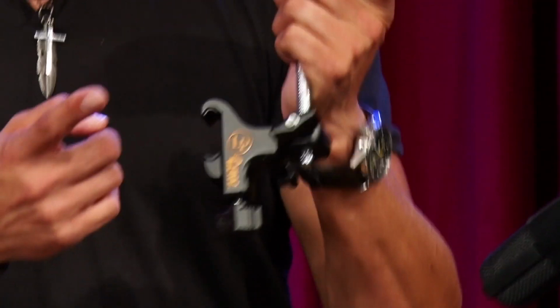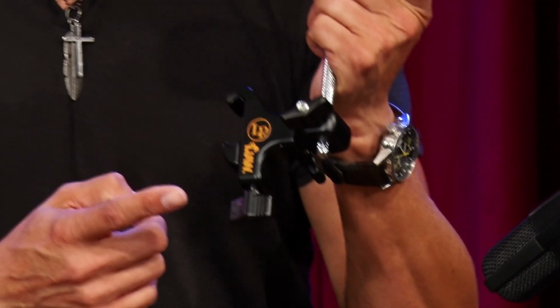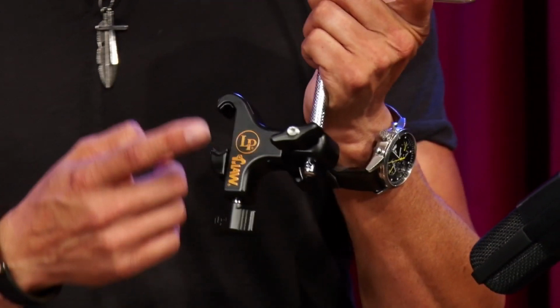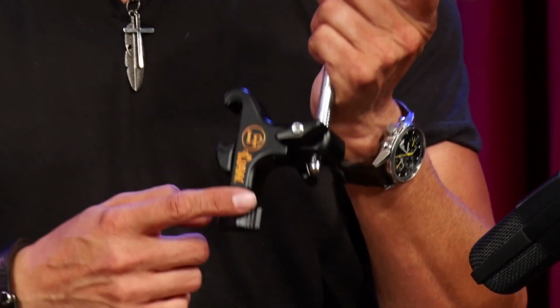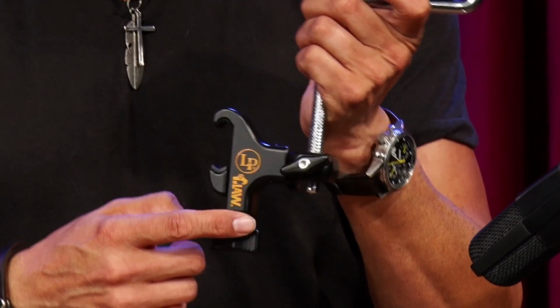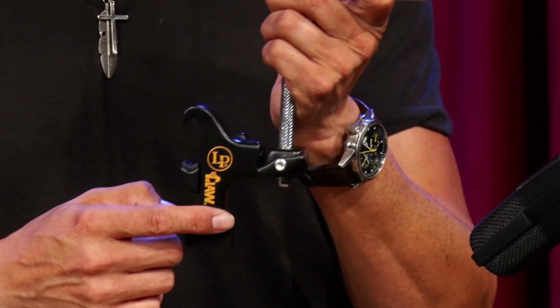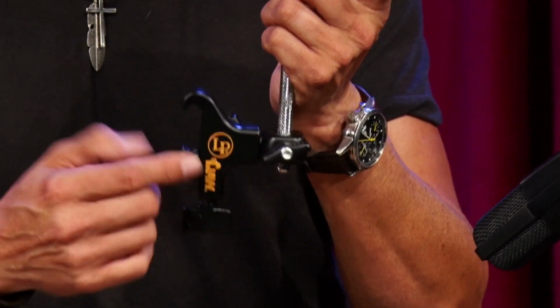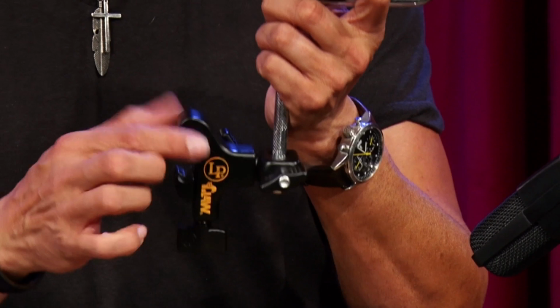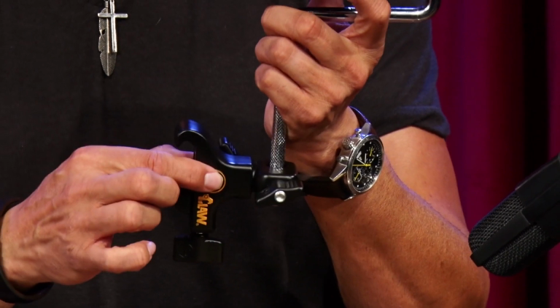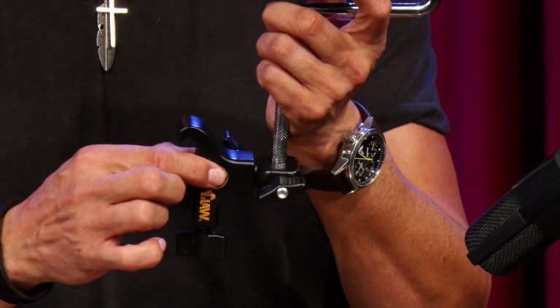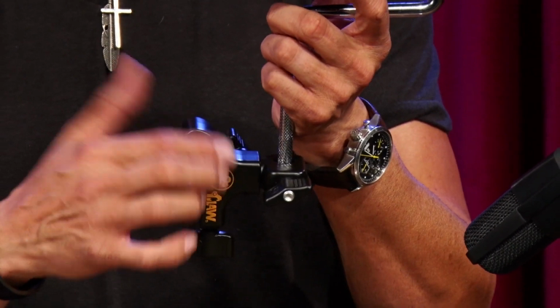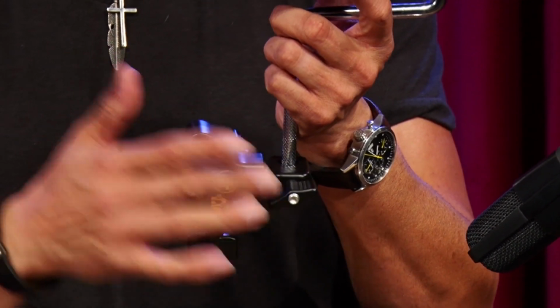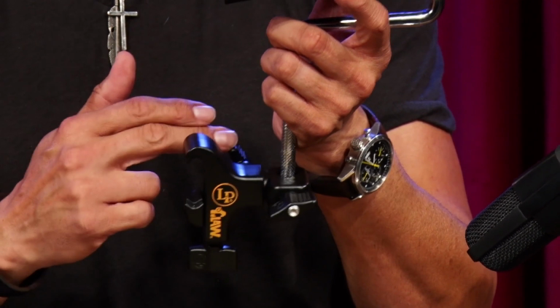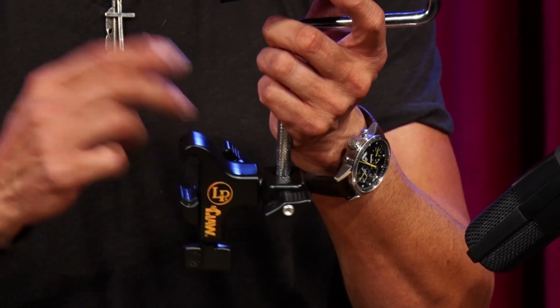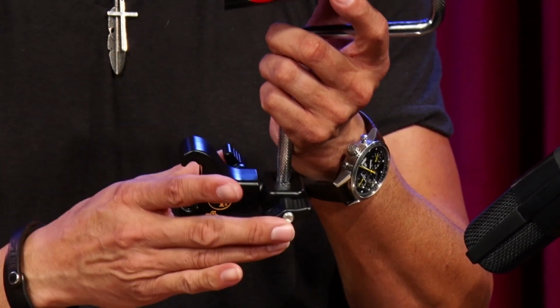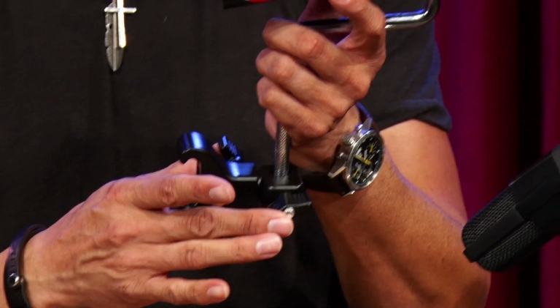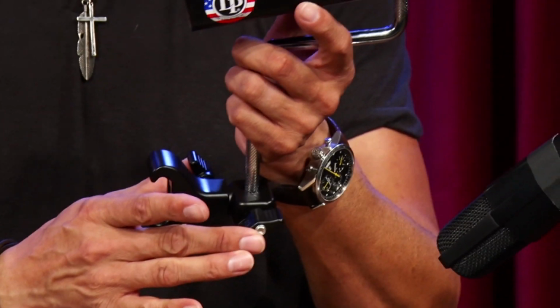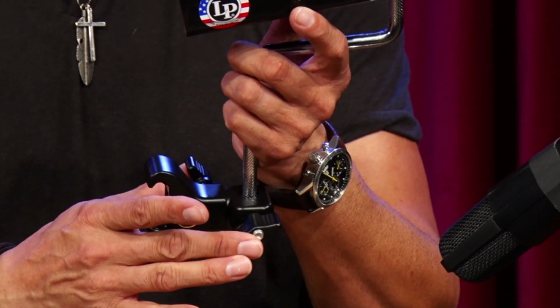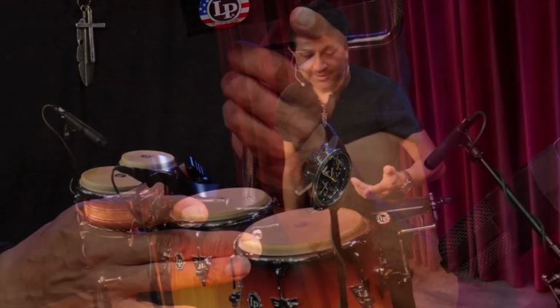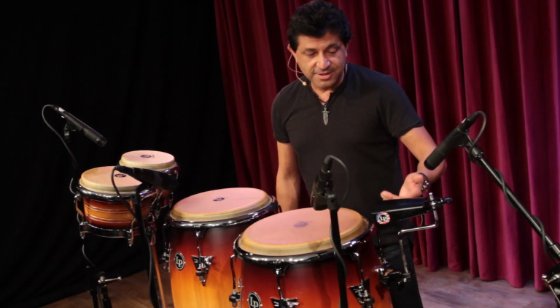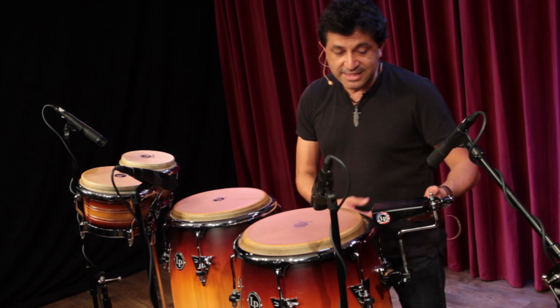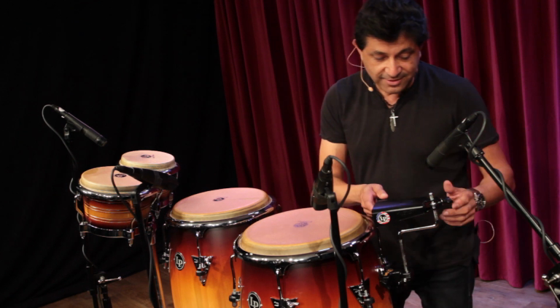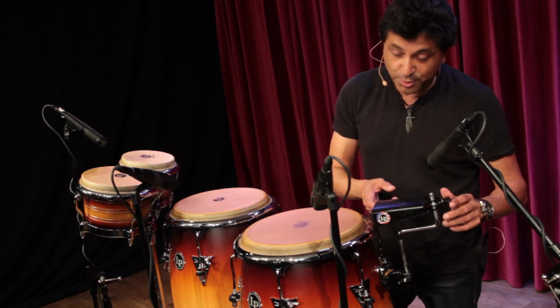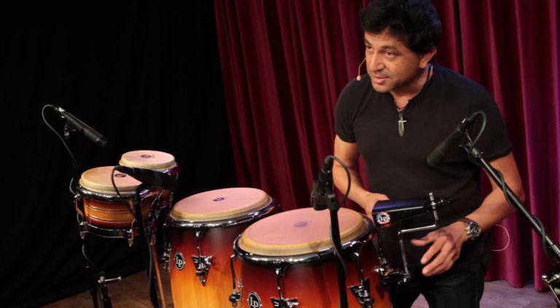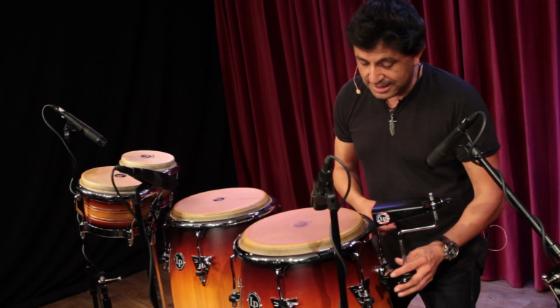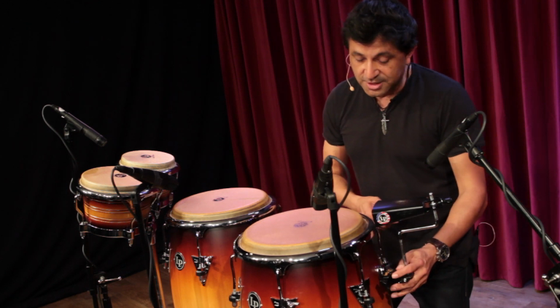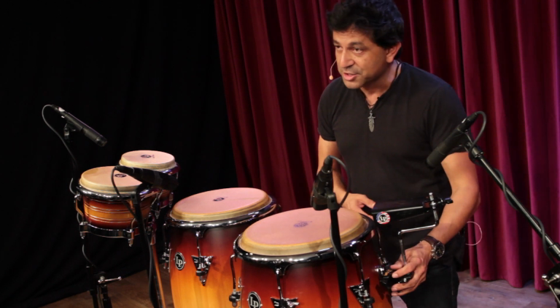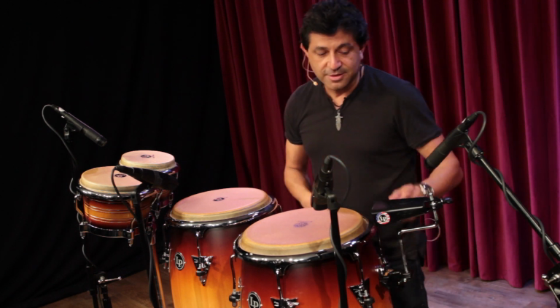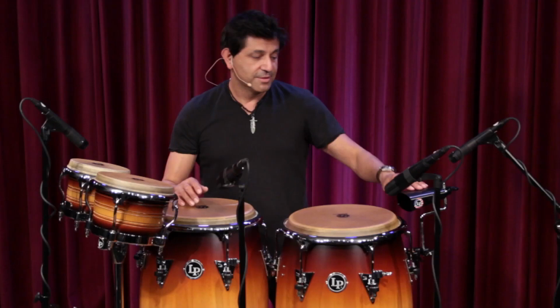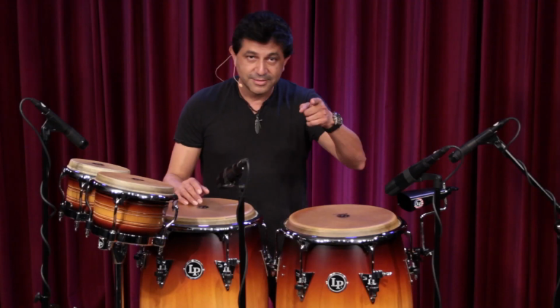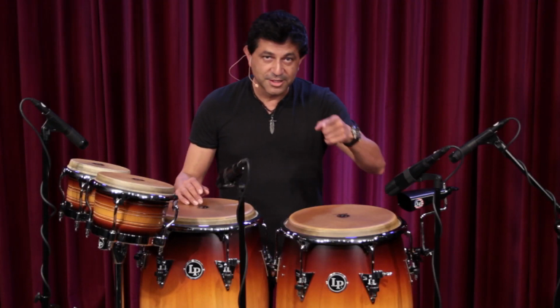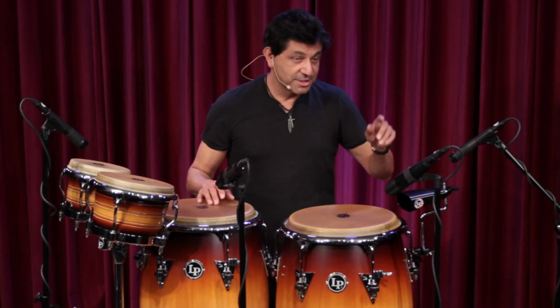Also, on the claw, the locking mechanism allows both wing nuts to be on opposite sides. It's amazing. It's the brand new LP percussion claw. Pick it up today.